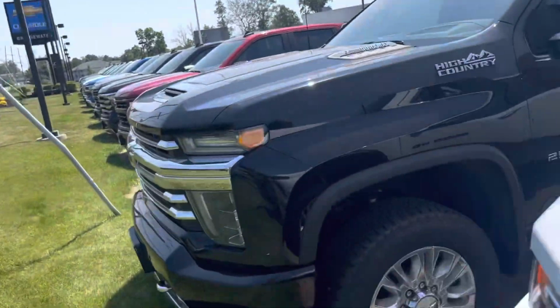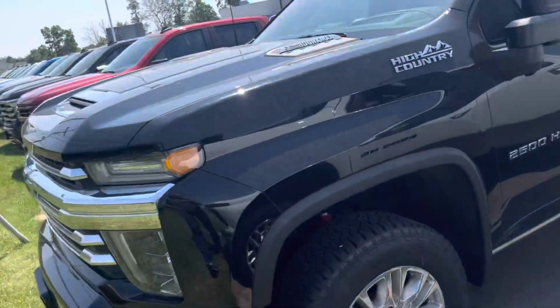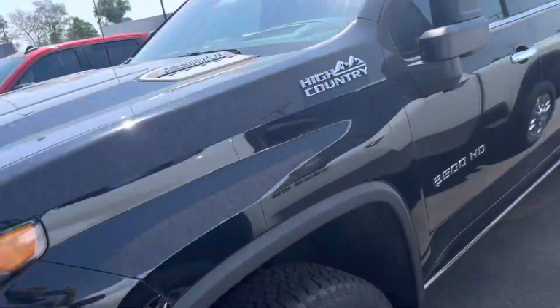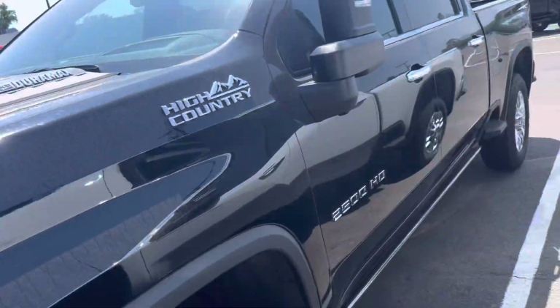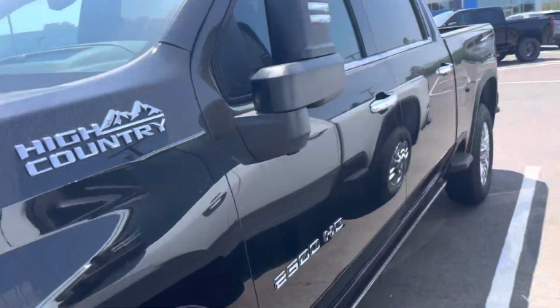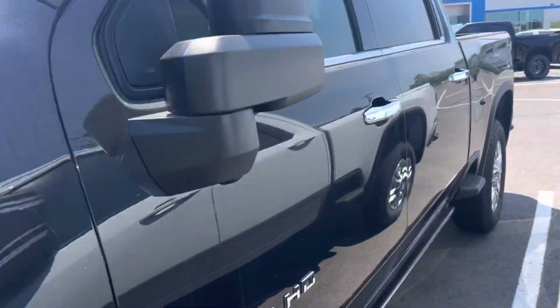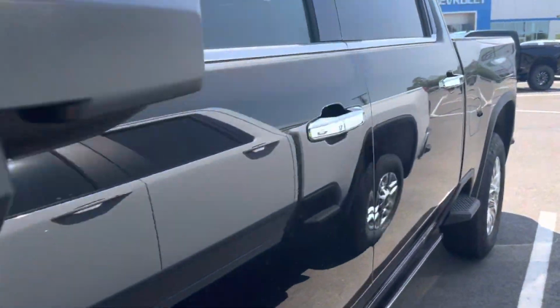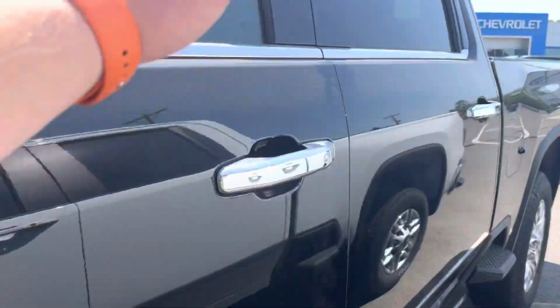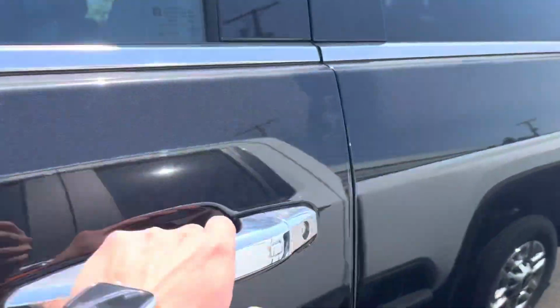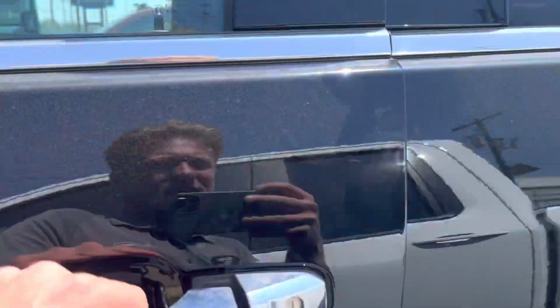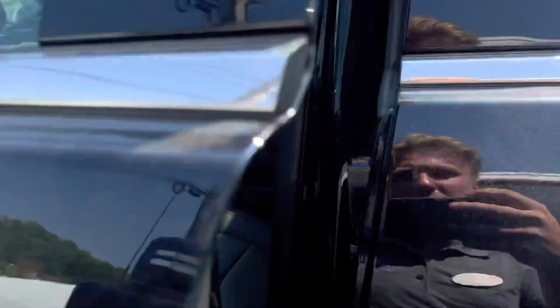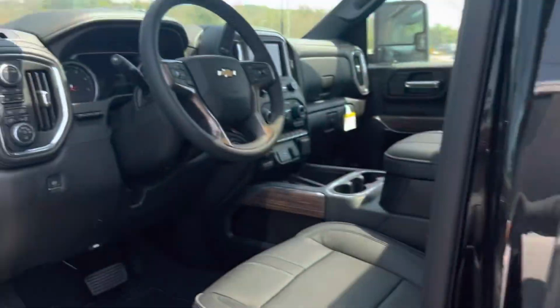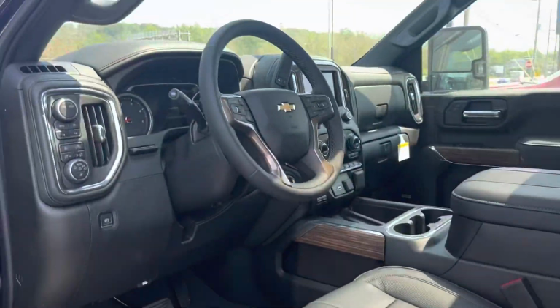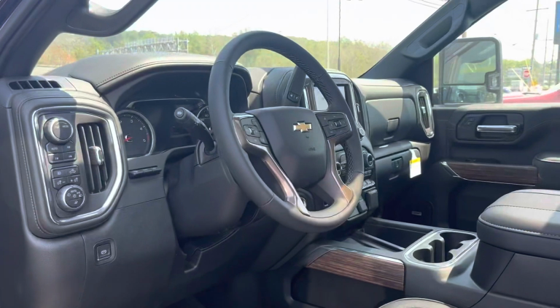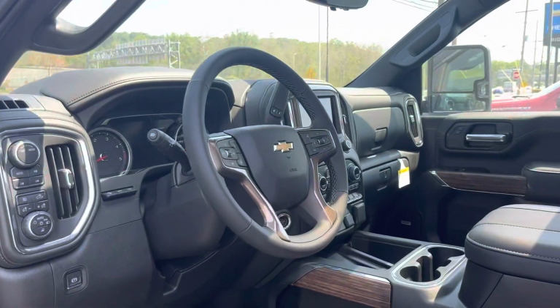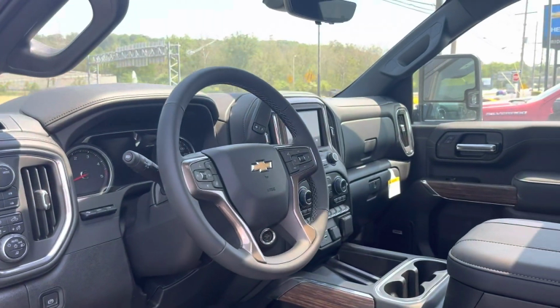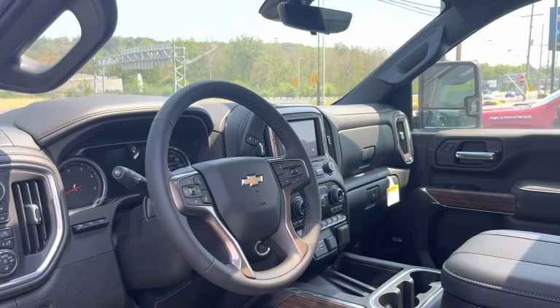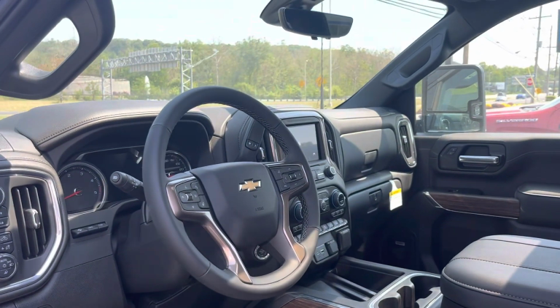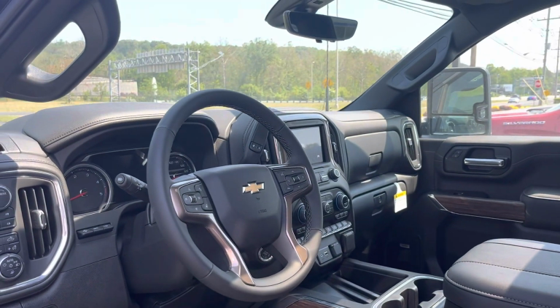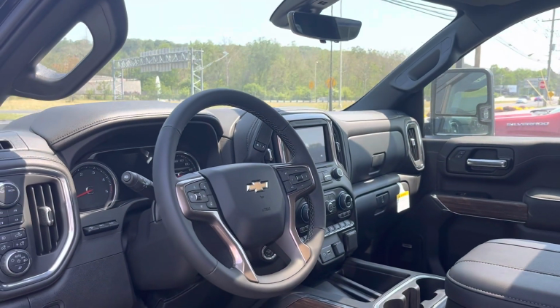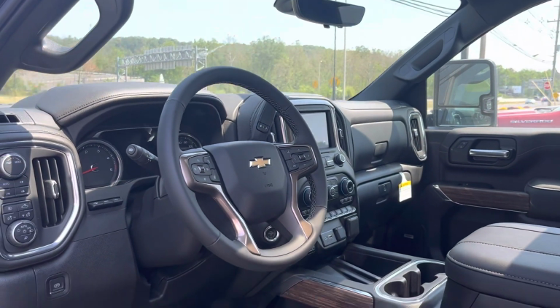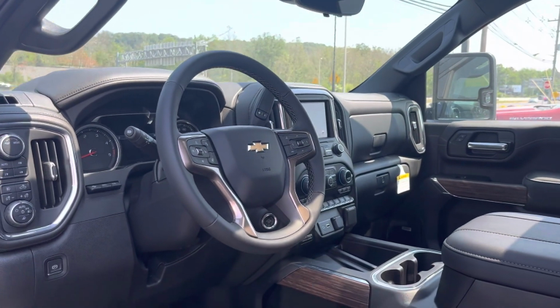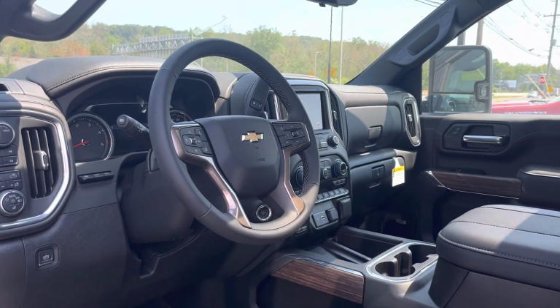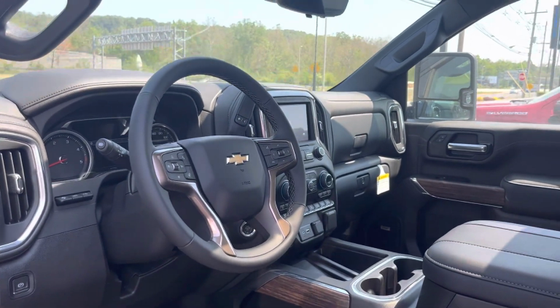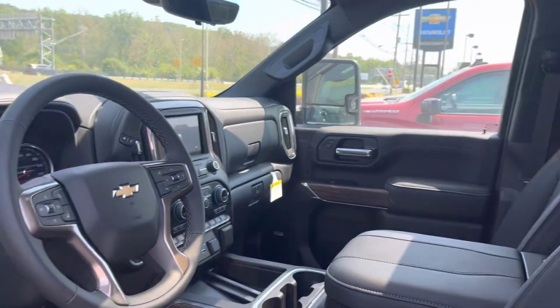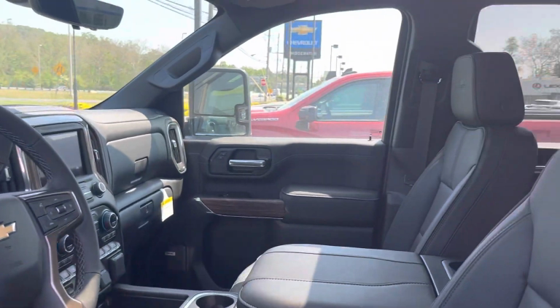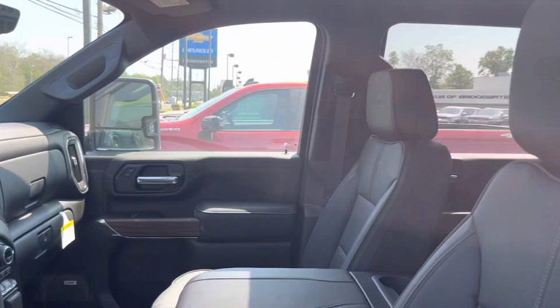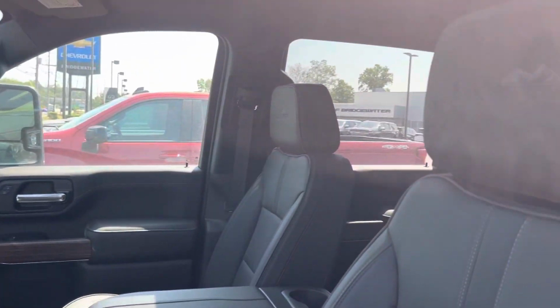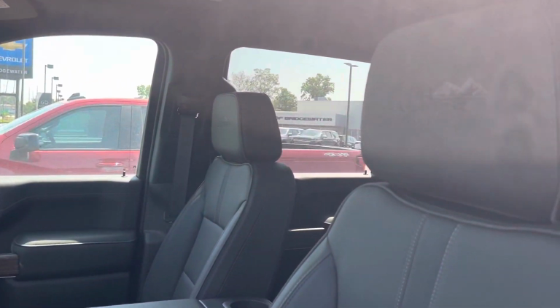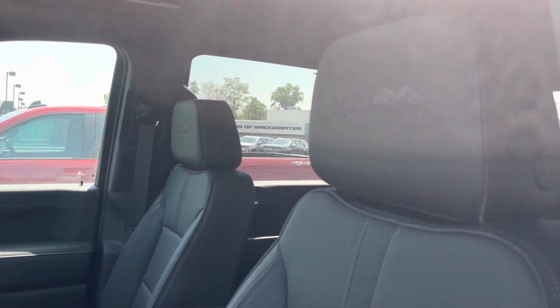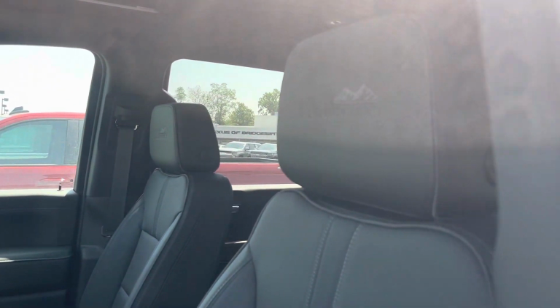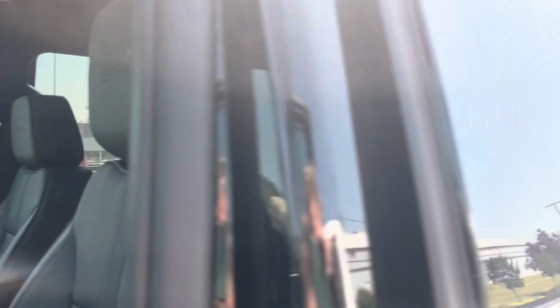This is our High Country fully loaded 2023 model. Still an awesome truck and it doesn't get better than the High Country.